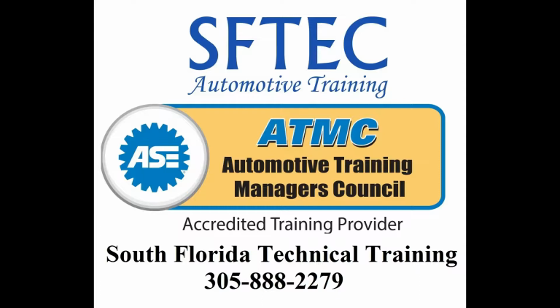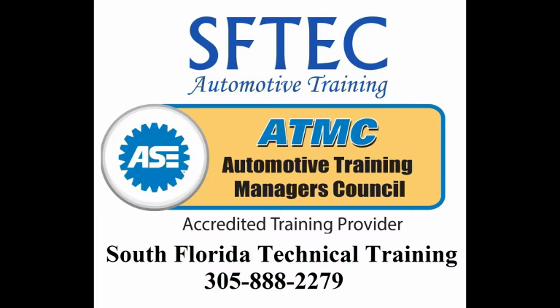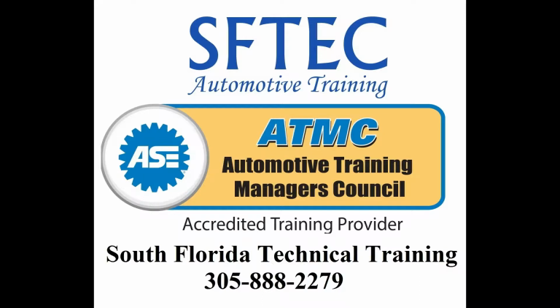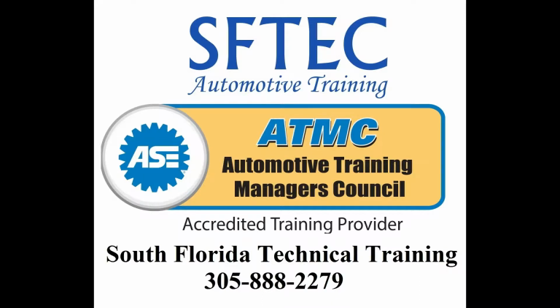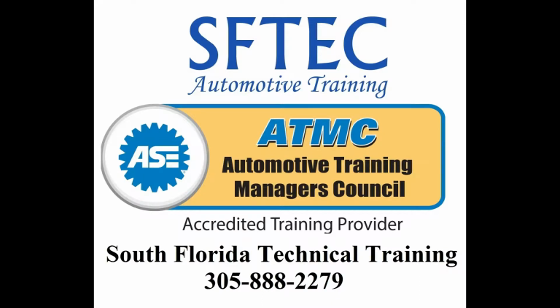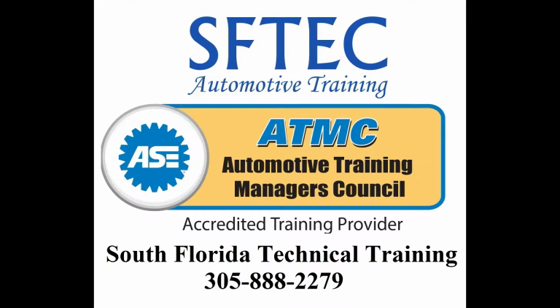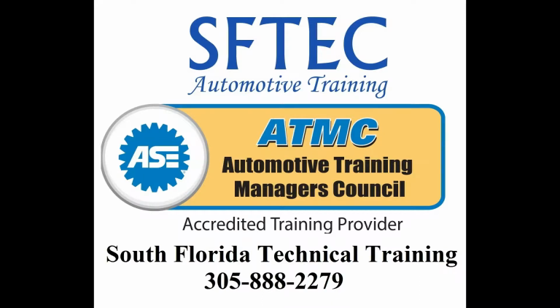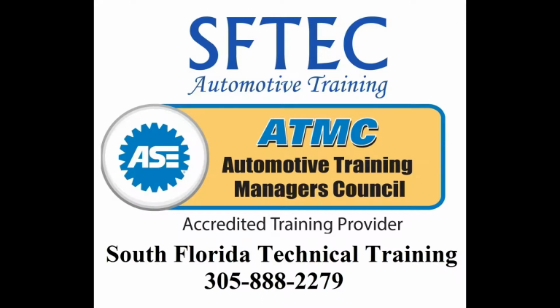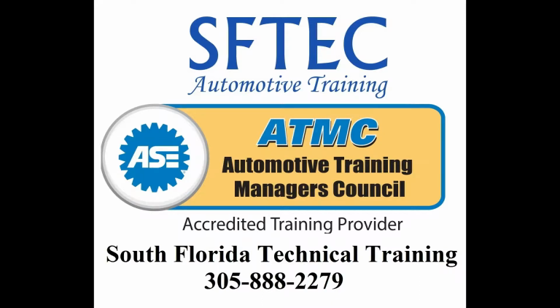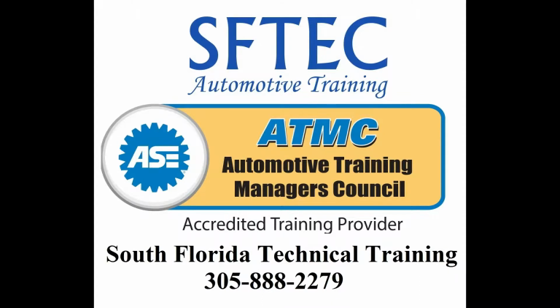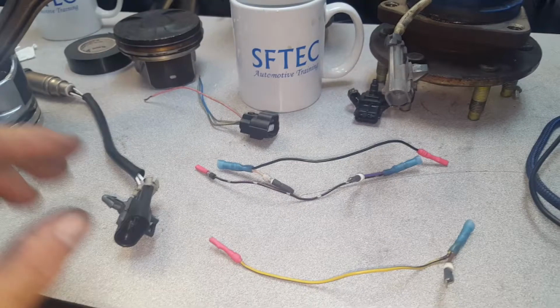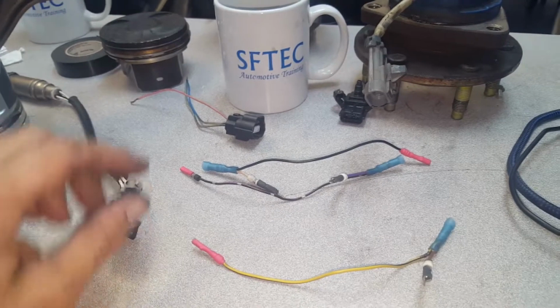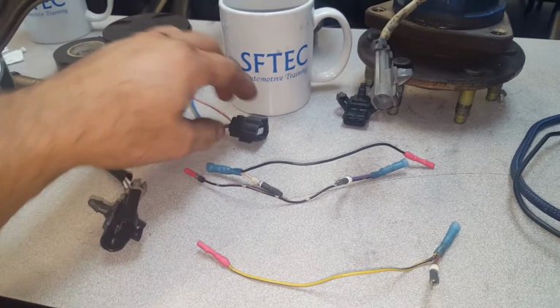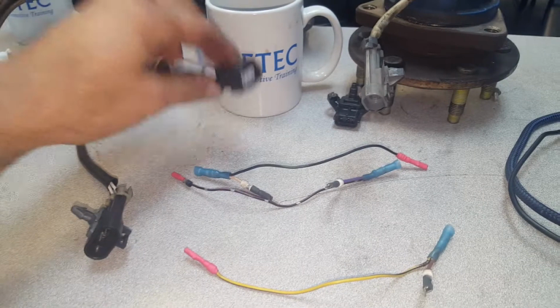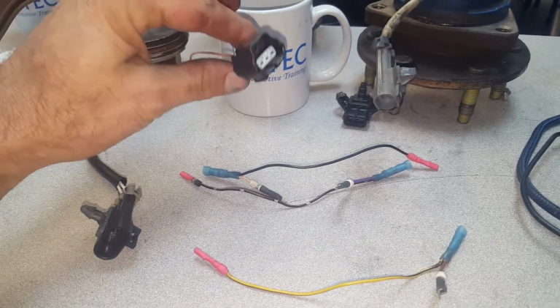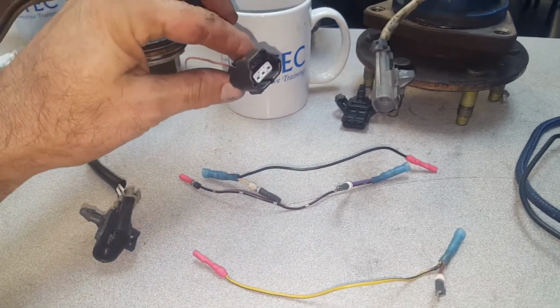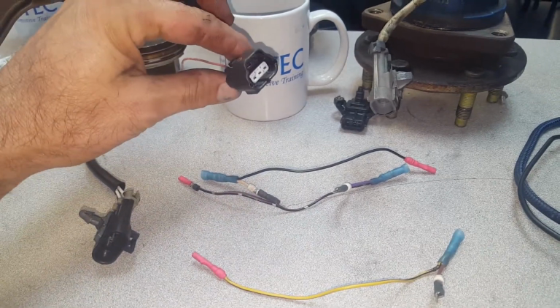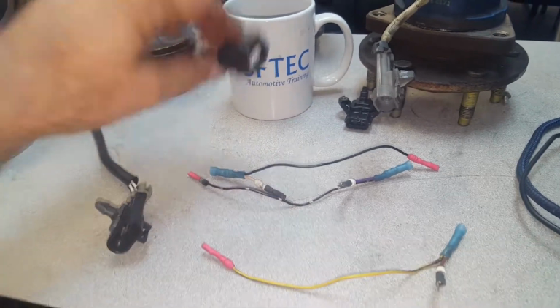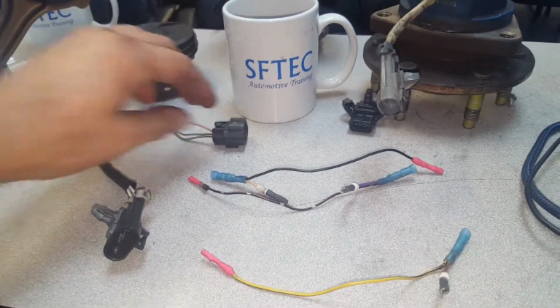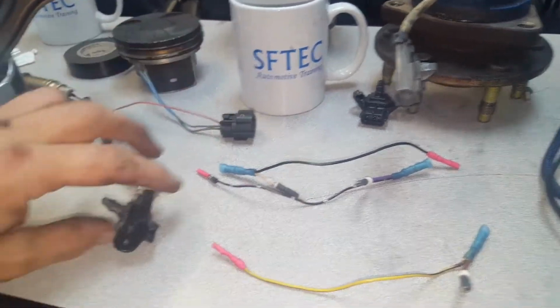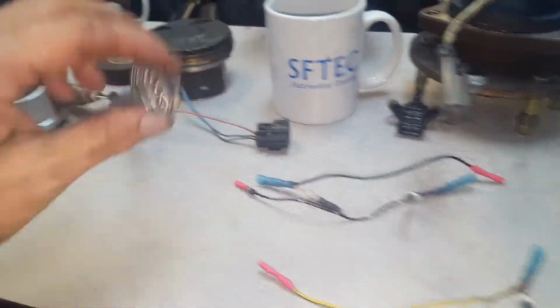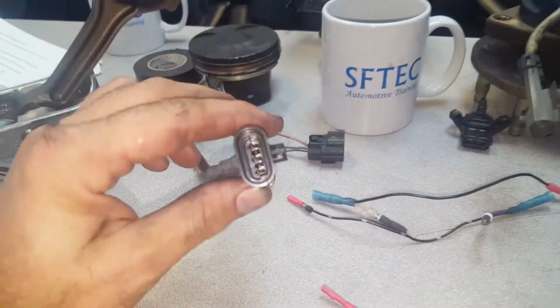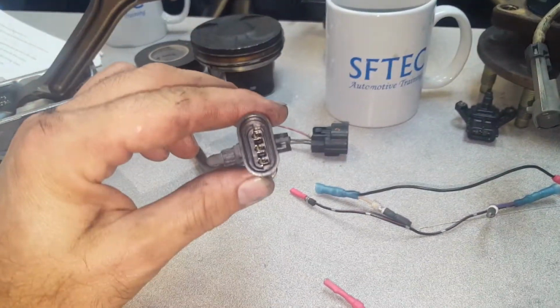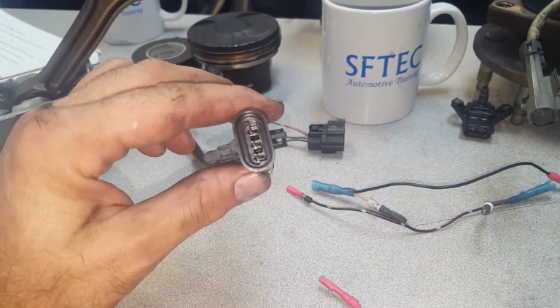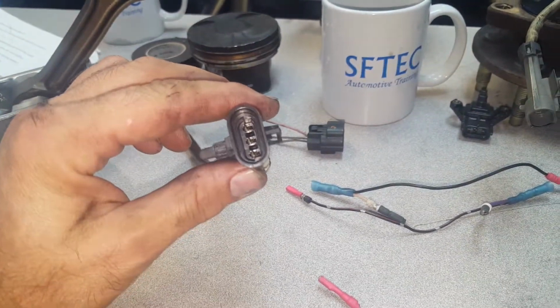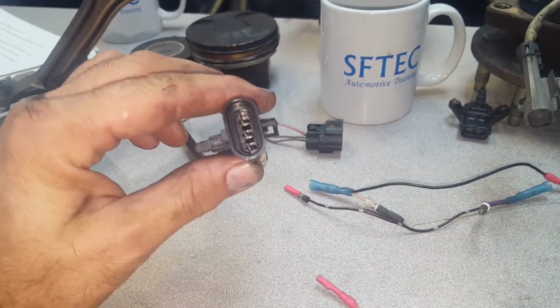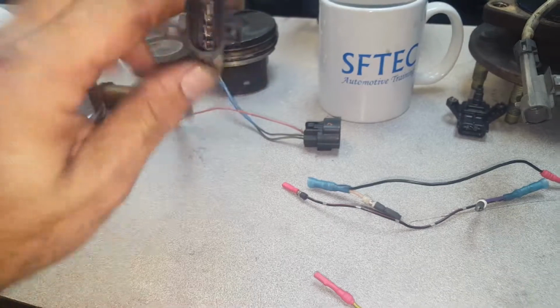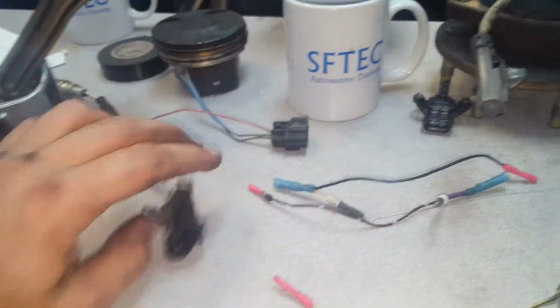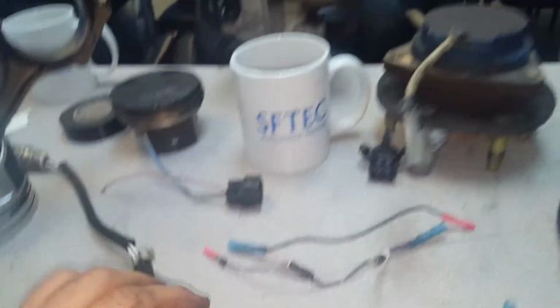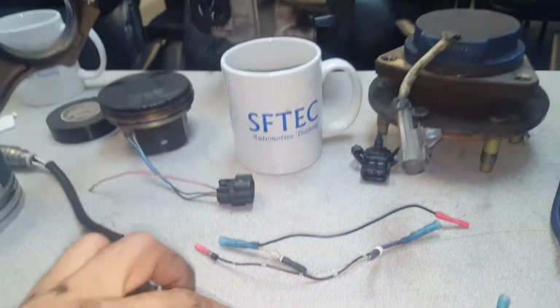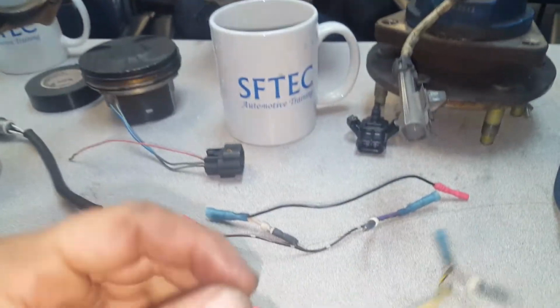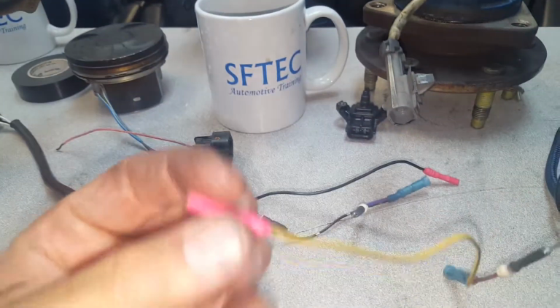Today I'm going to show you how to back probe connectors without damaging them. First you get a female connector and pull the pins out. Then you get a male connector and you pull the pins out.